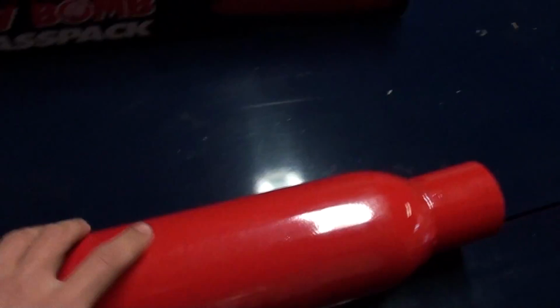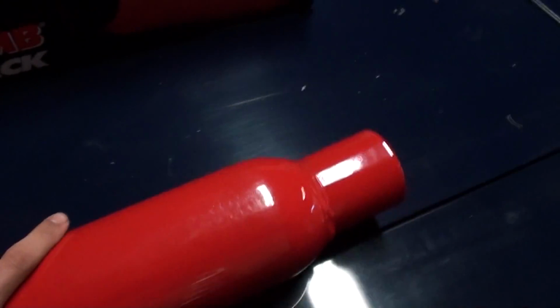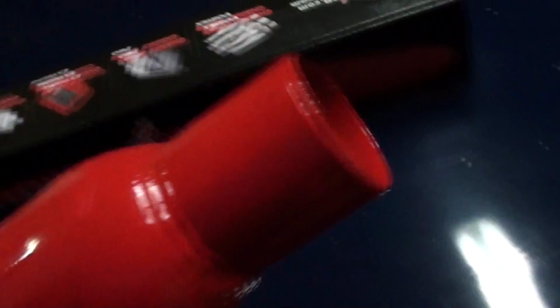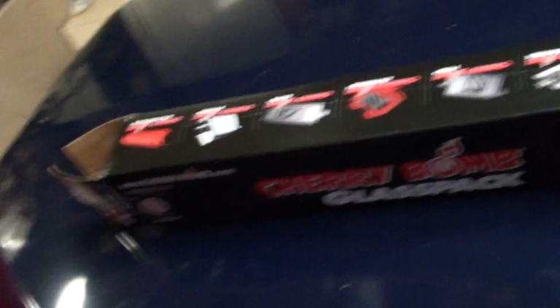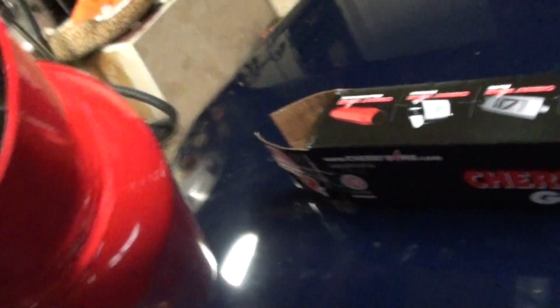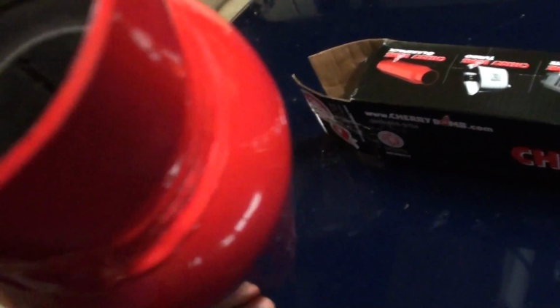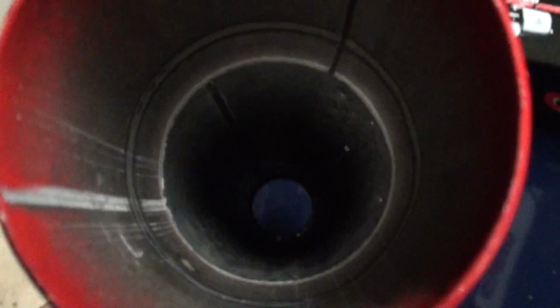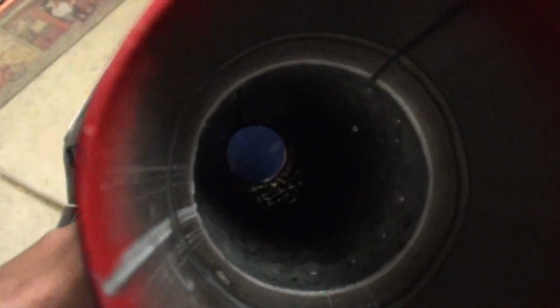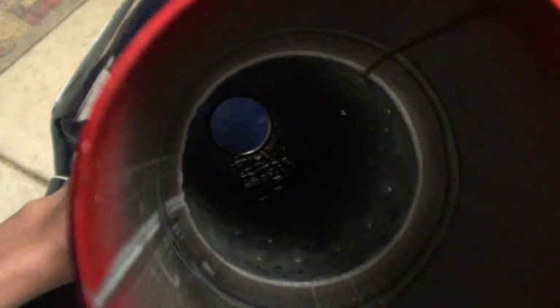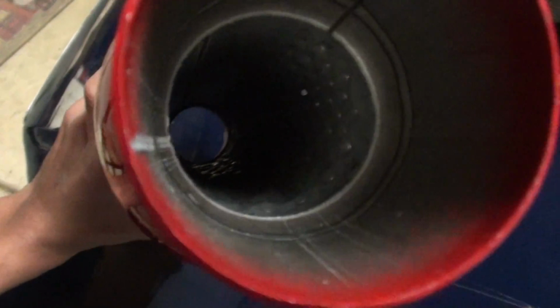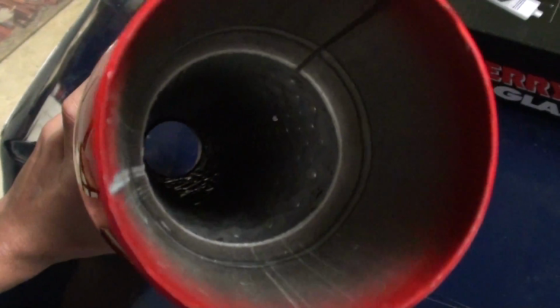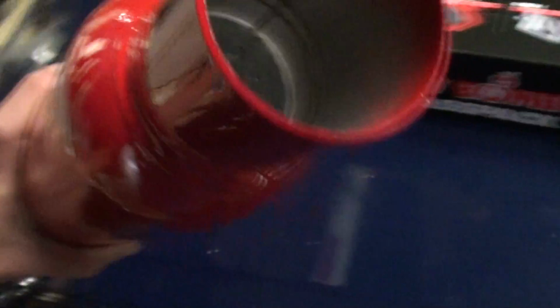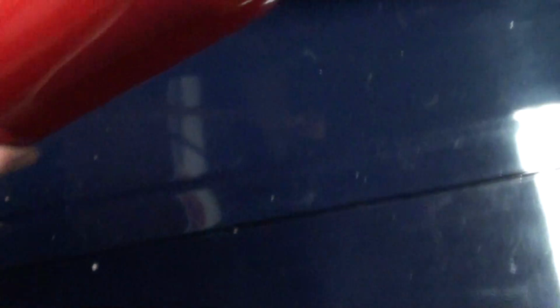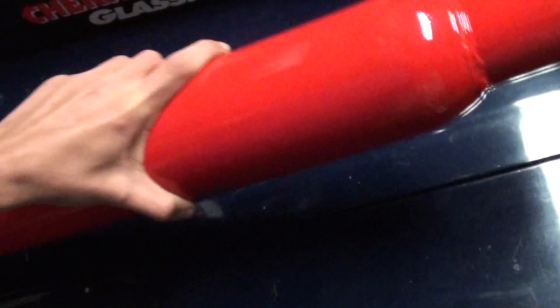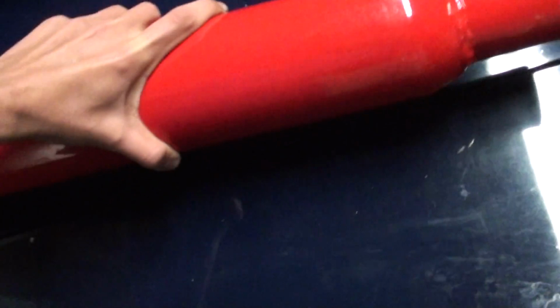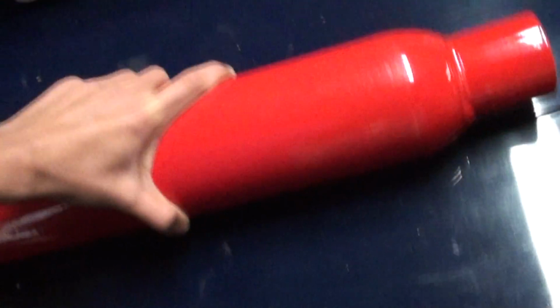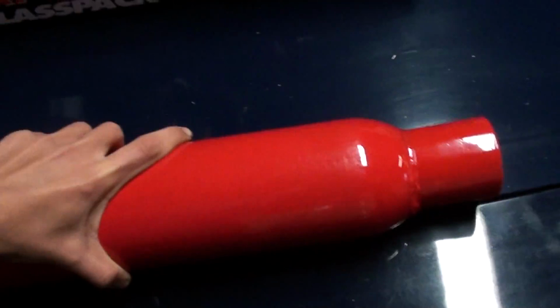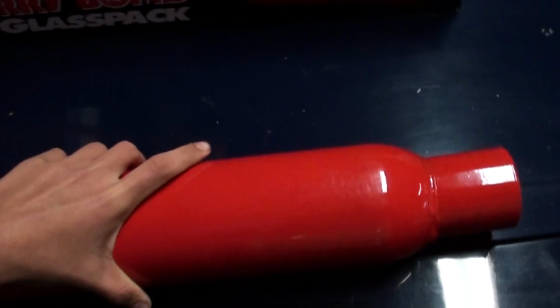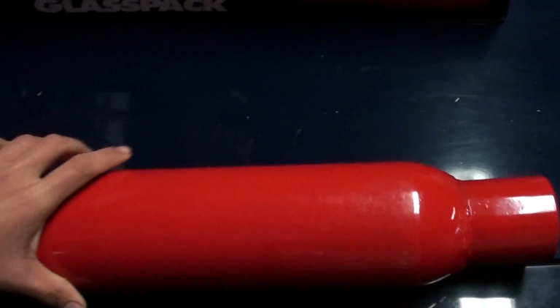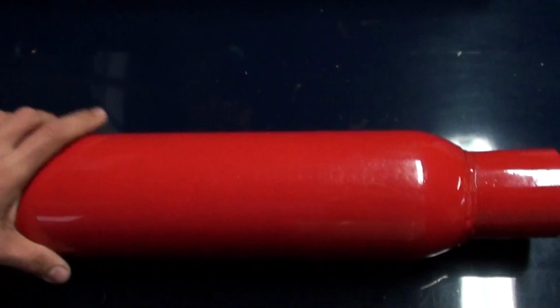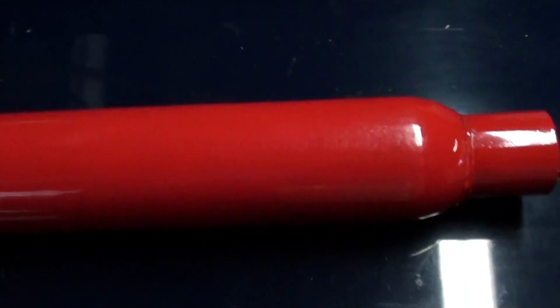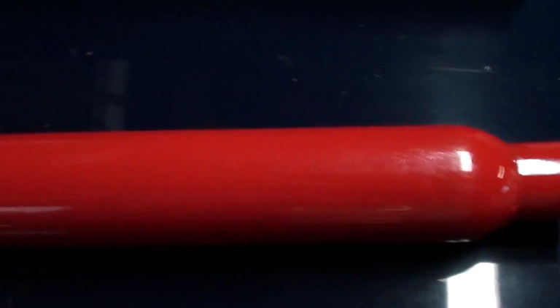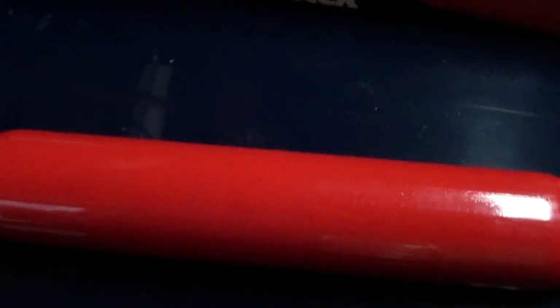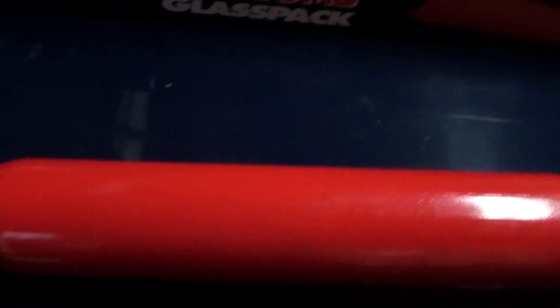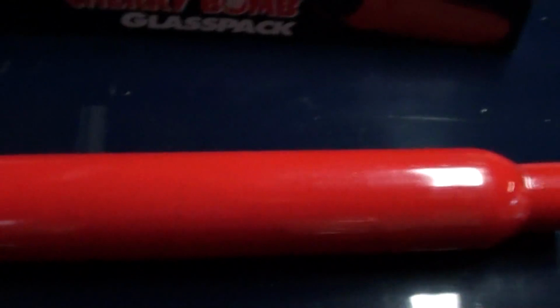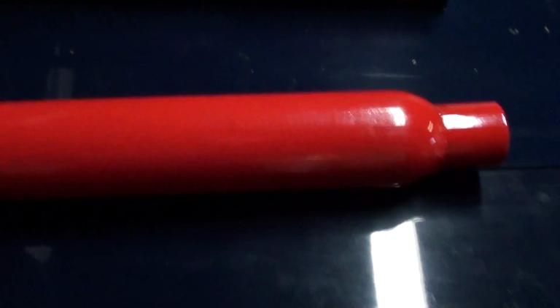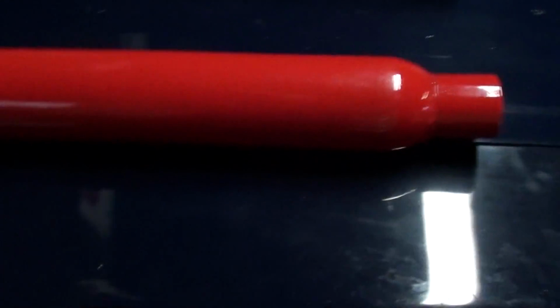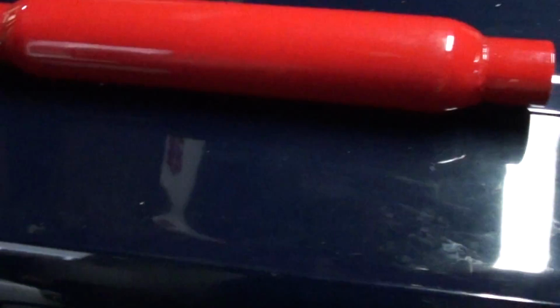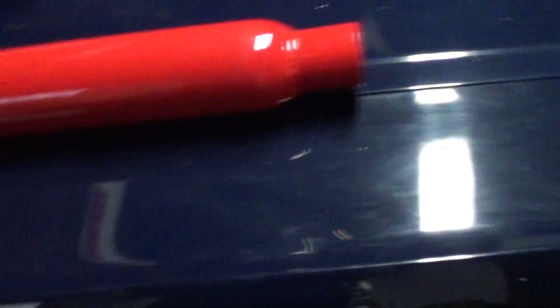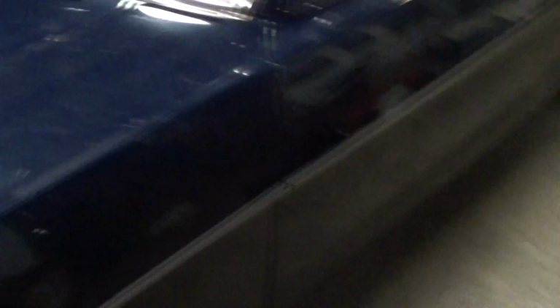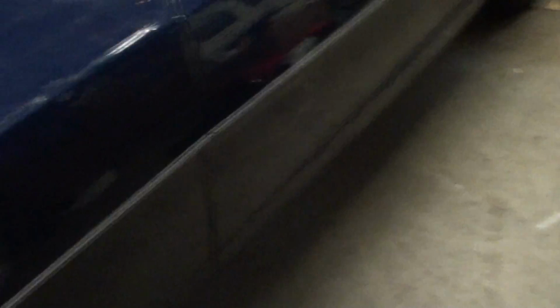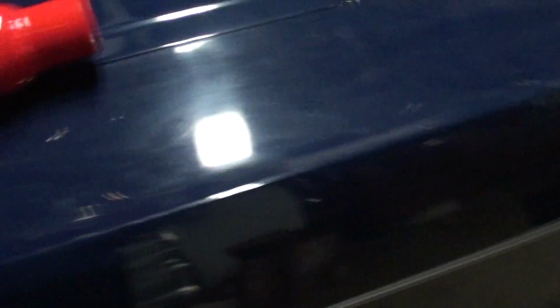It's a pretty cool looking muffler. I don't know if you can see in there, but it's got a mesh inside it with fiberglass packing. This is why it's called the glass pack. So it should be pretty cool.